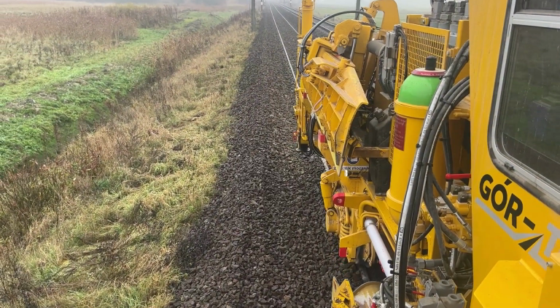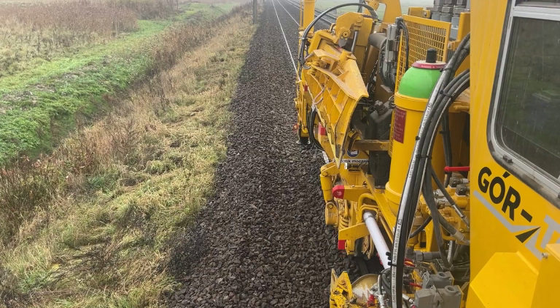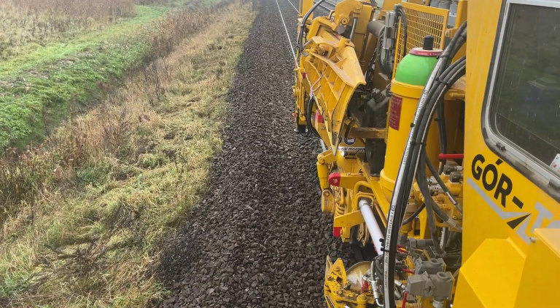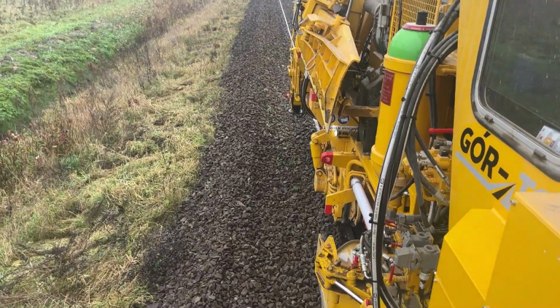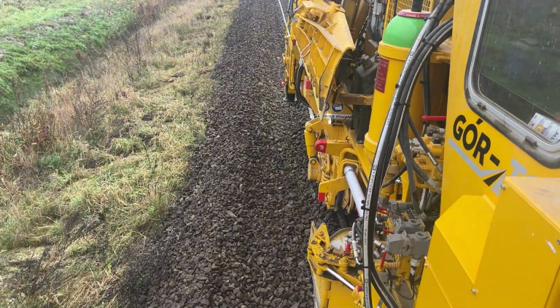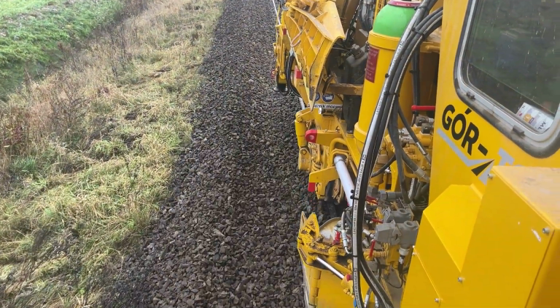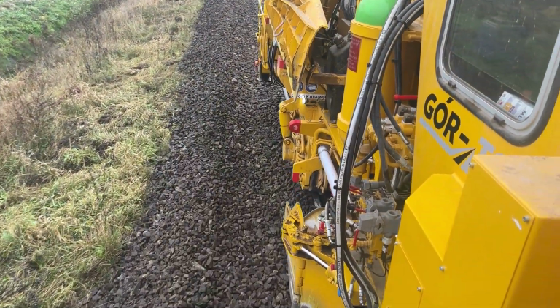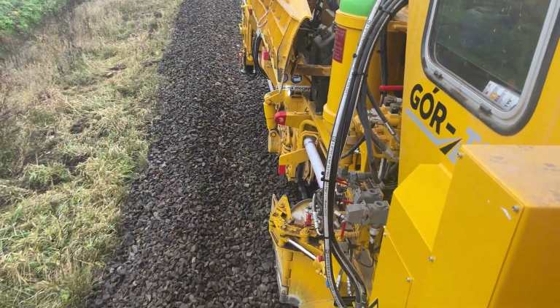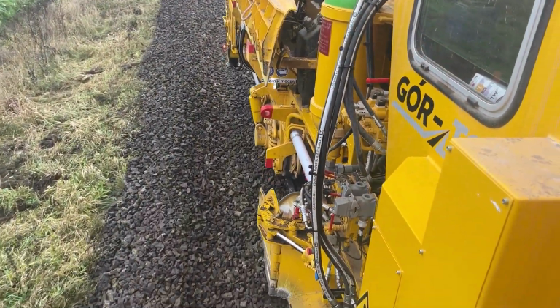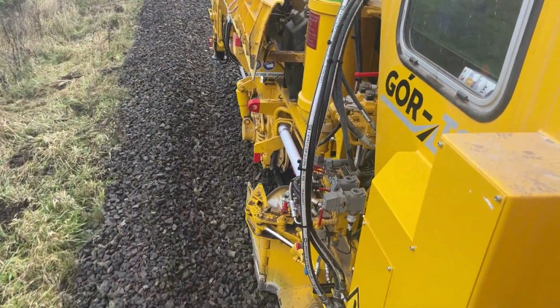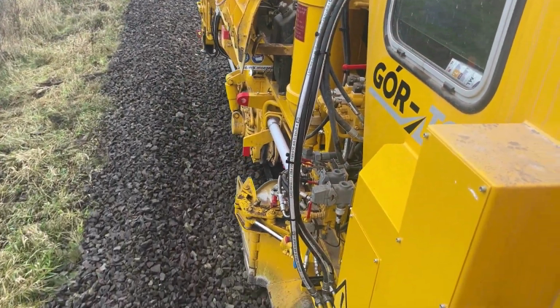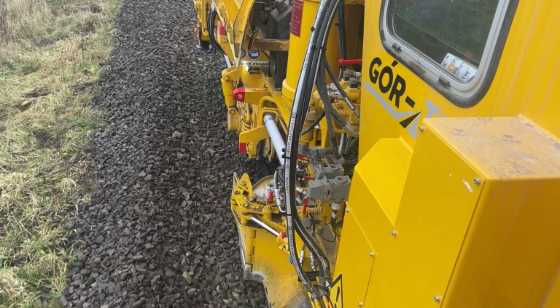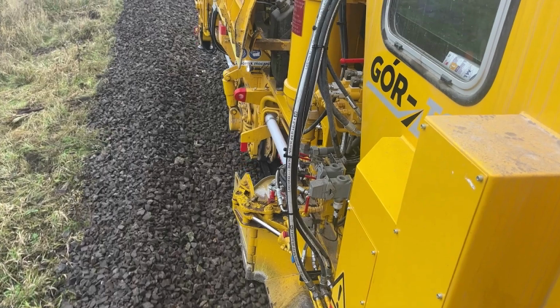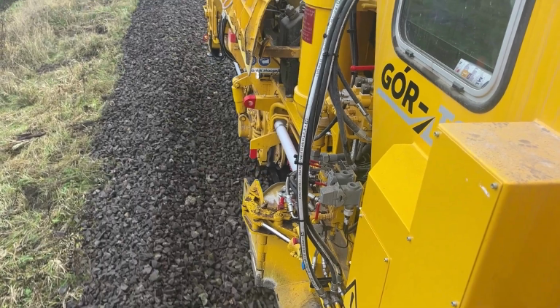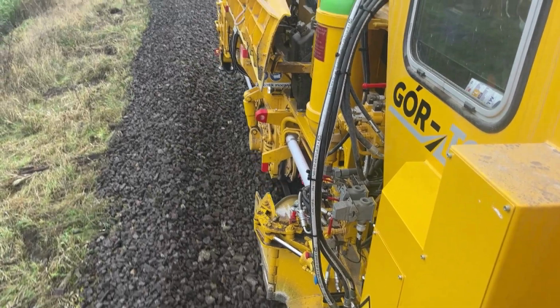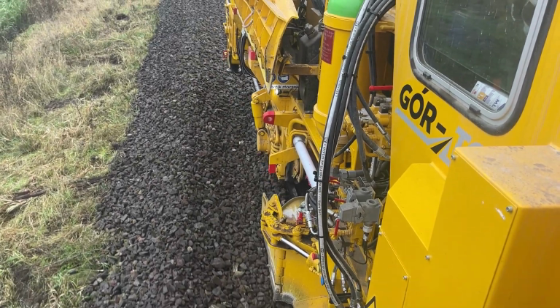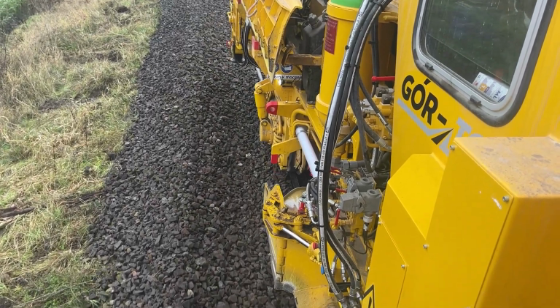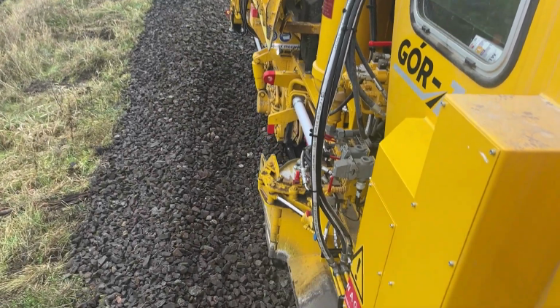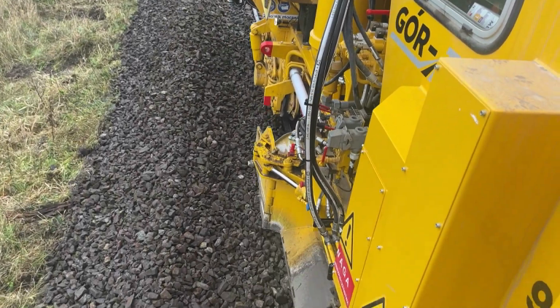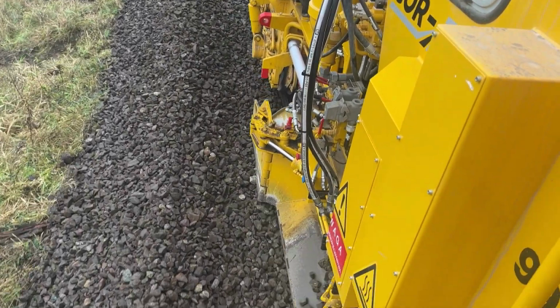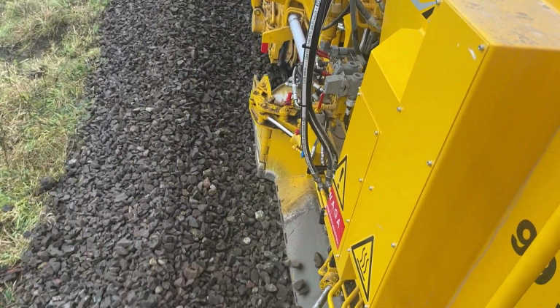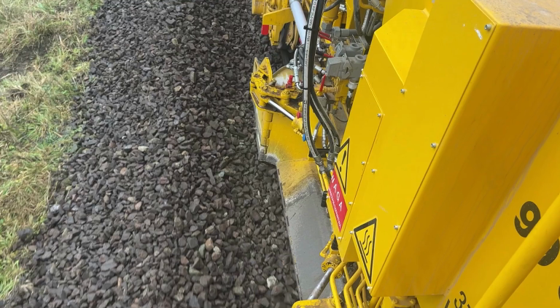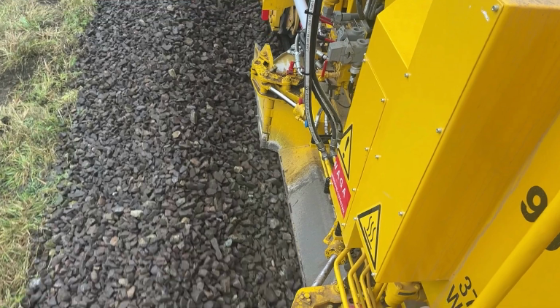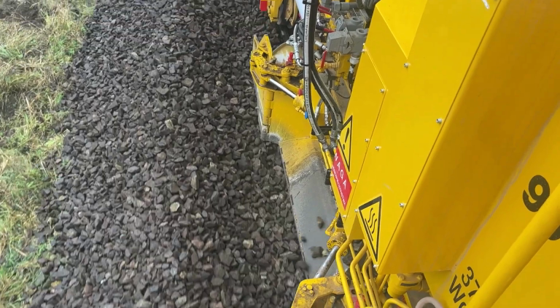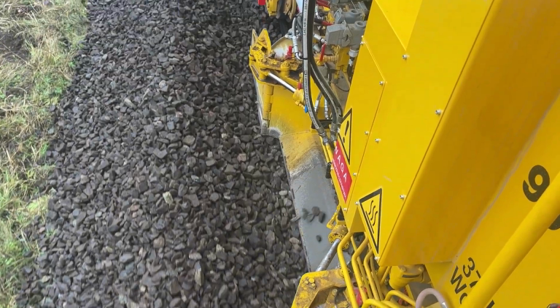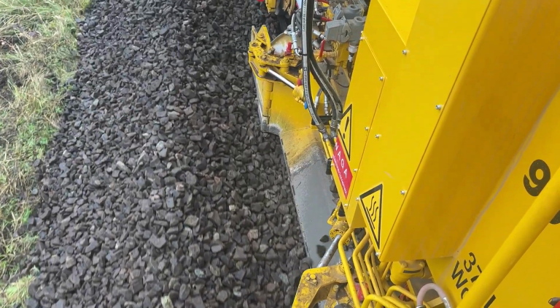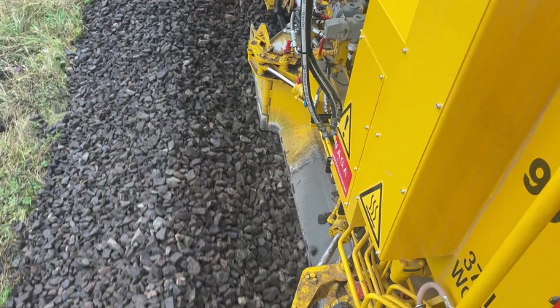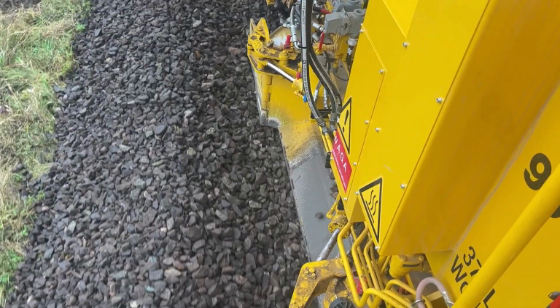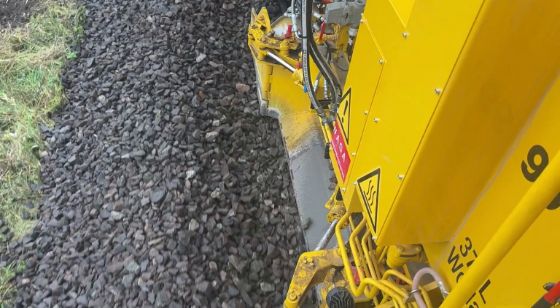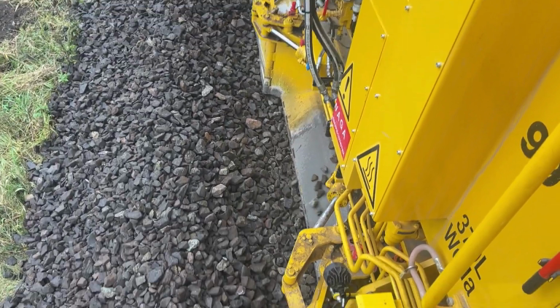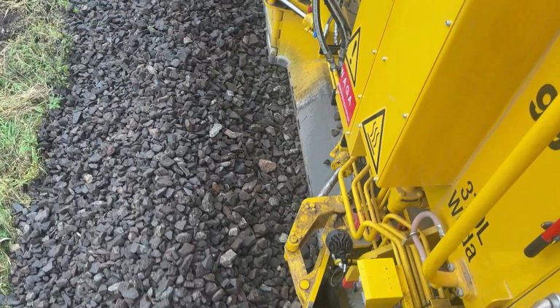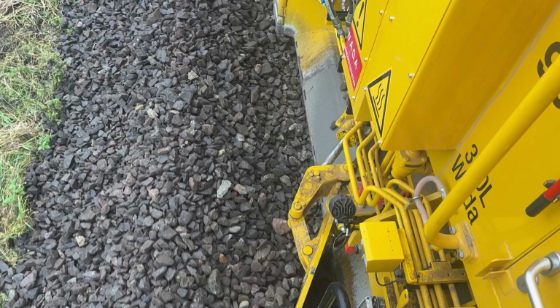On this channel, I showcase and discuss machines manufactured by Plasser & Thurer, highlighting the advanced technologies used in railway maintenance. The channel is designed to educate viewers on the critical role of these machines in ensuring the efficiency and safety of rail infrastructure.